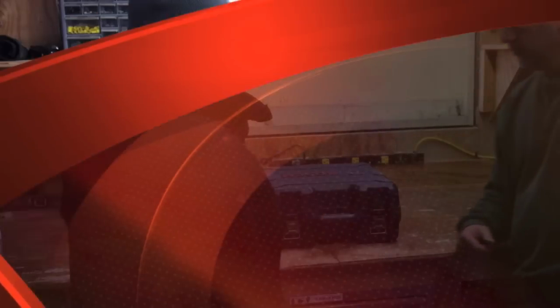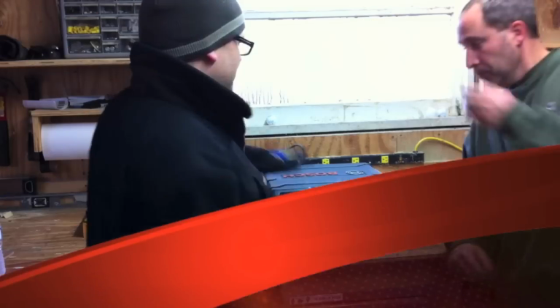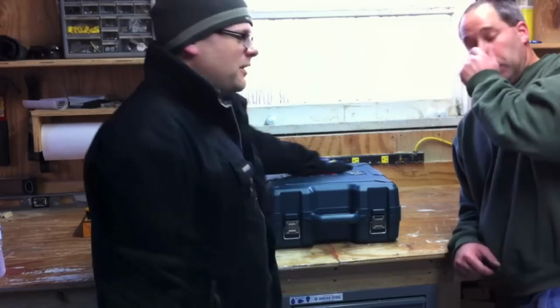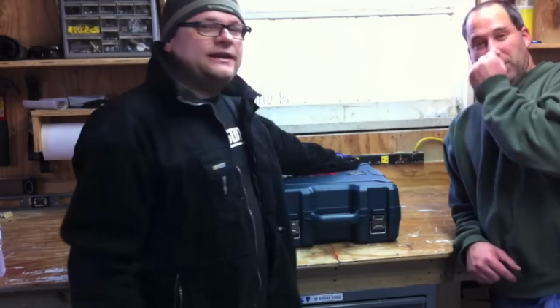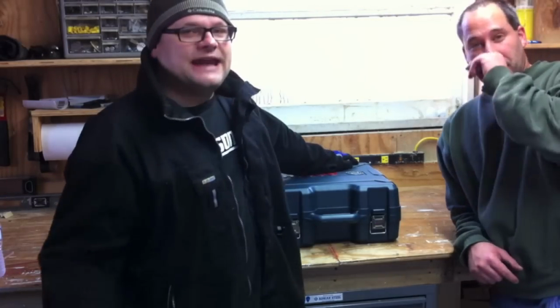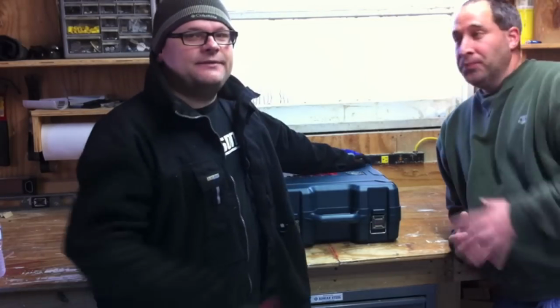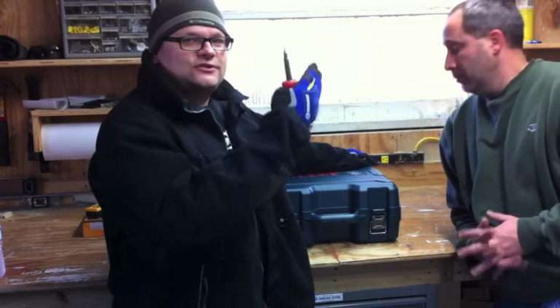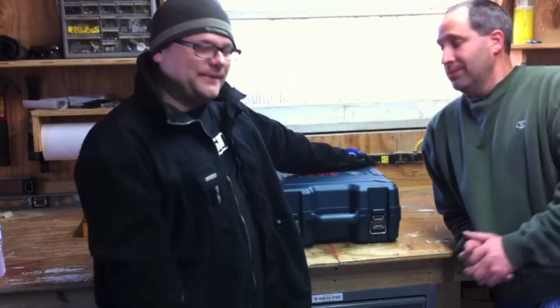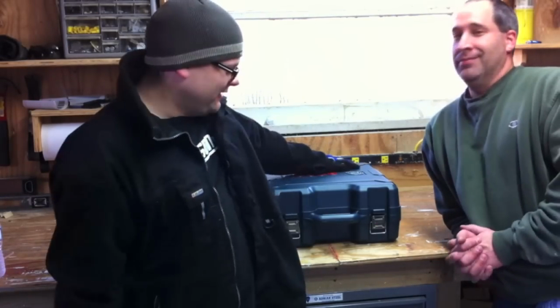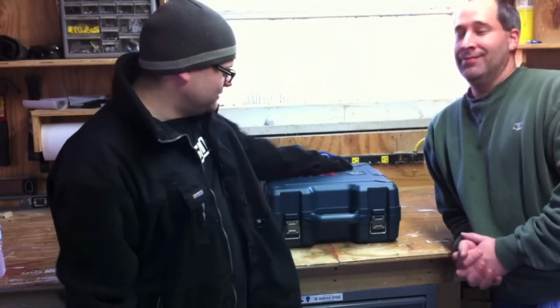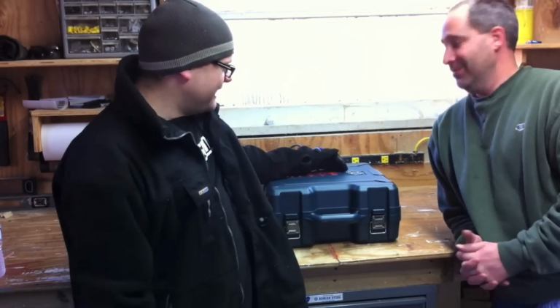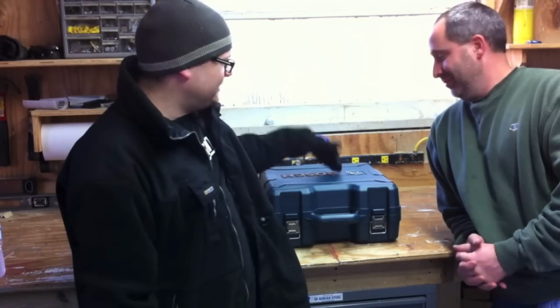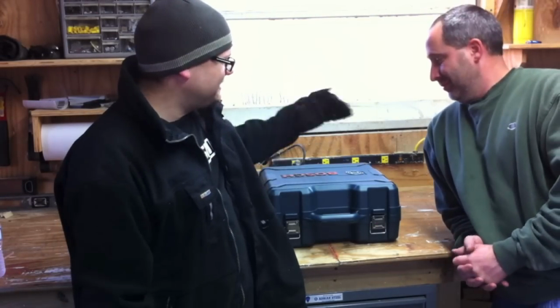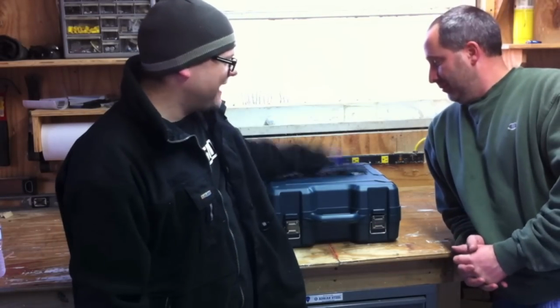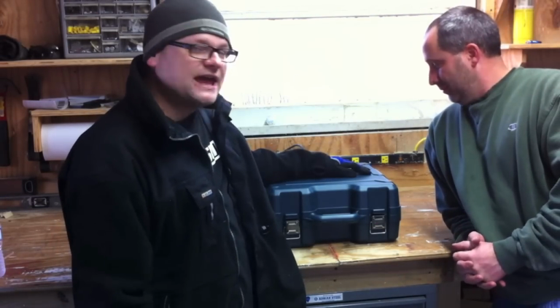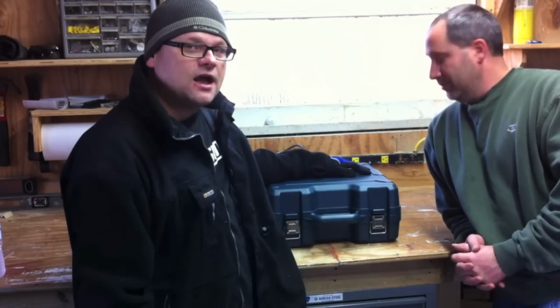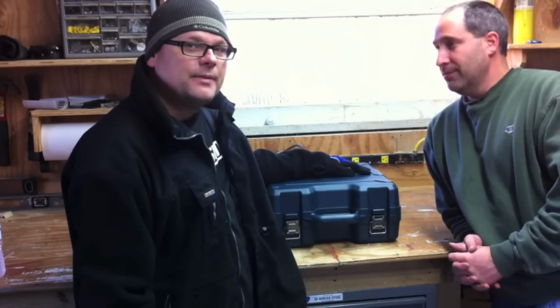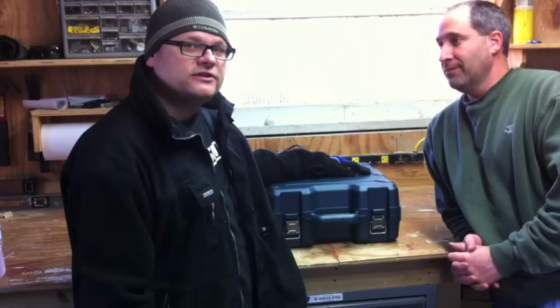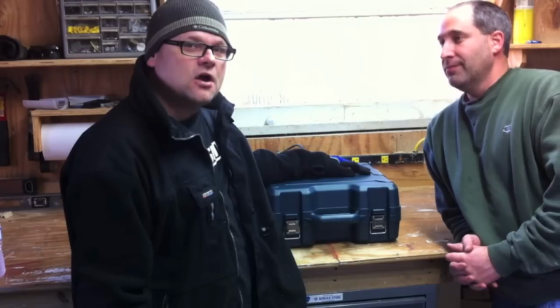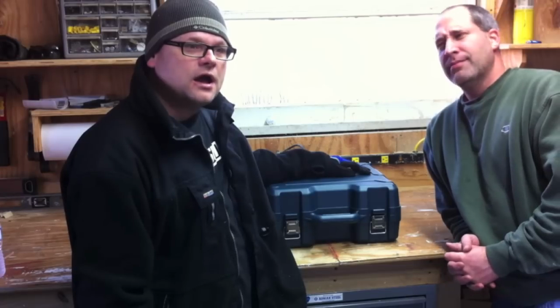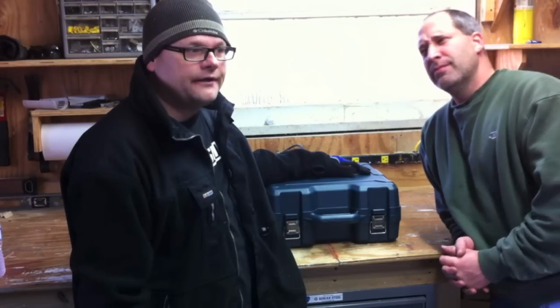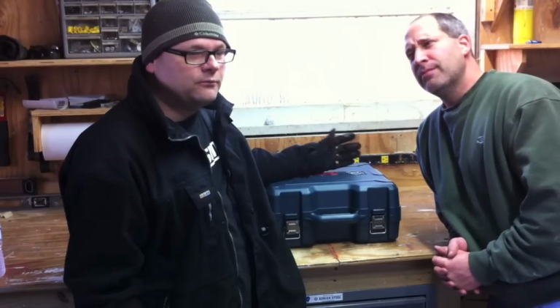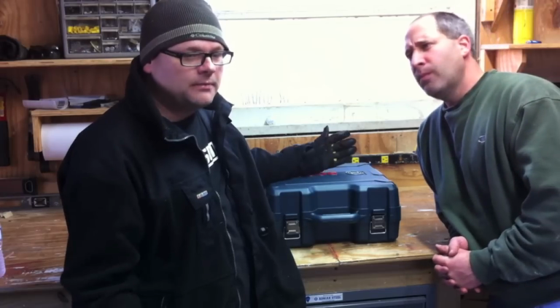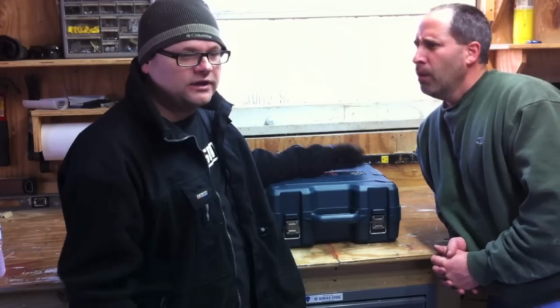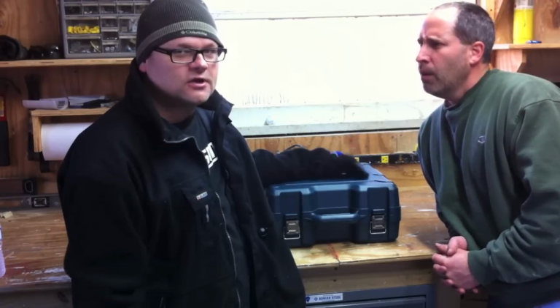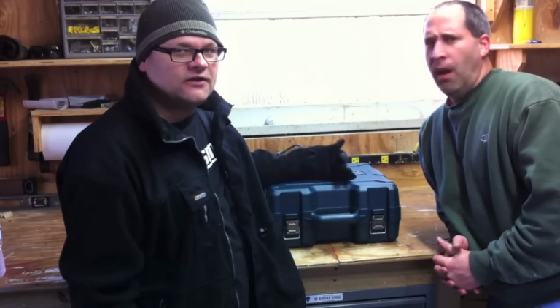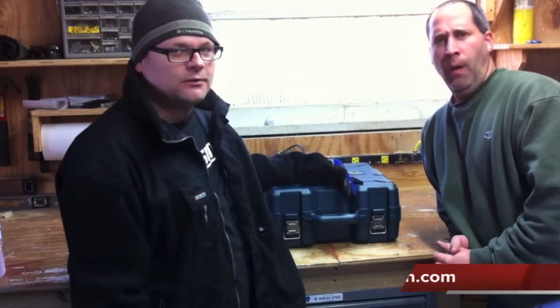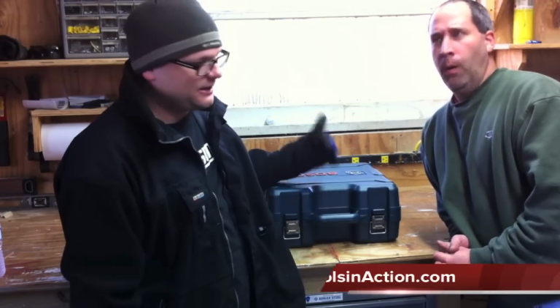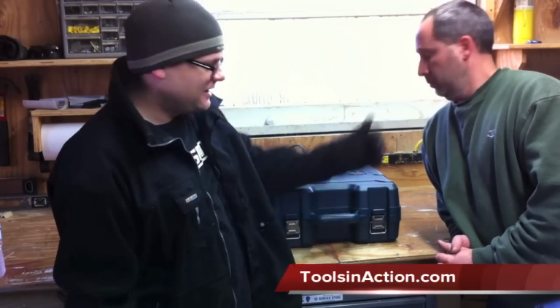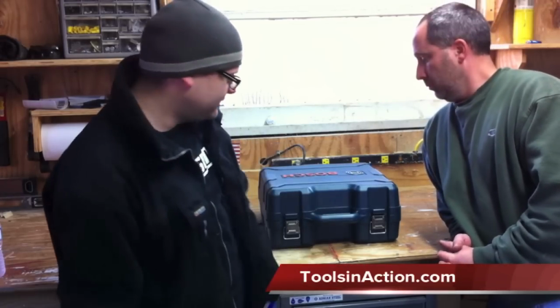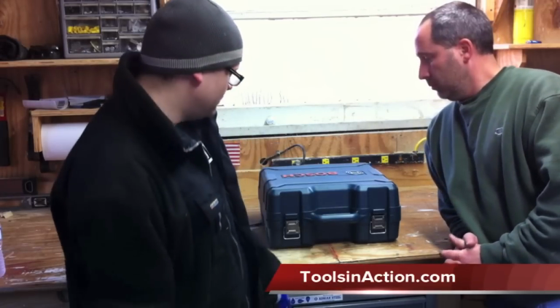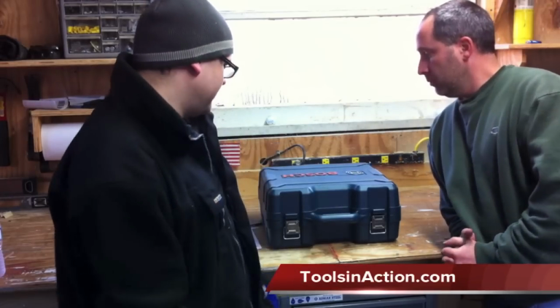What's up everyone? Dan, Mr. Grumpy here with Tools in Action. We went to Fabtech about a month ago, a metalworking show. I love metalworking. Eric likes woodworking.